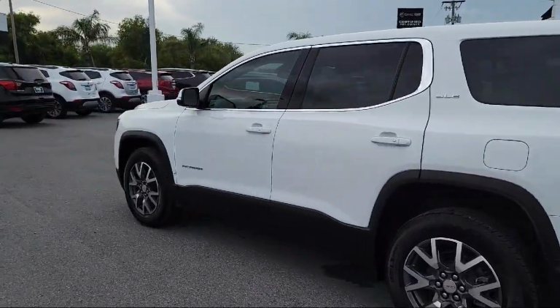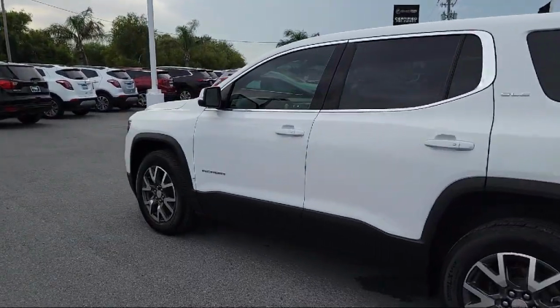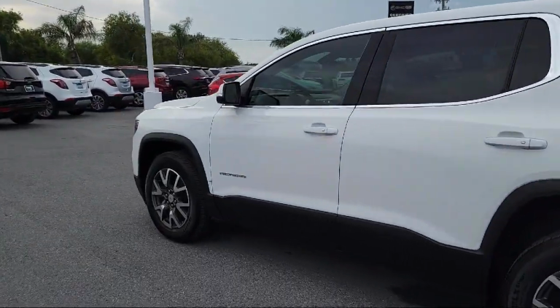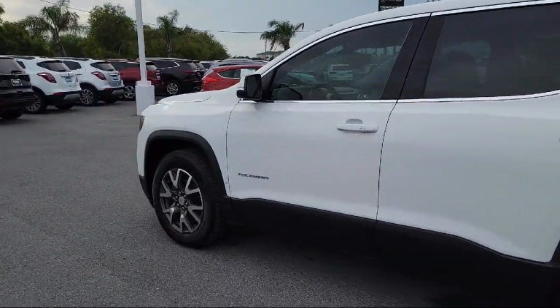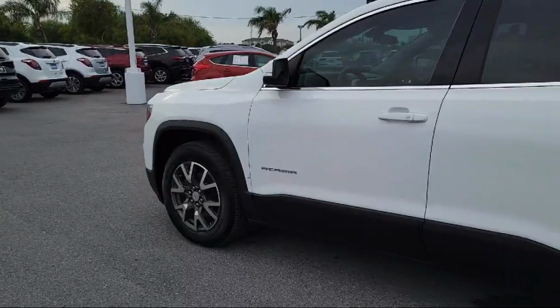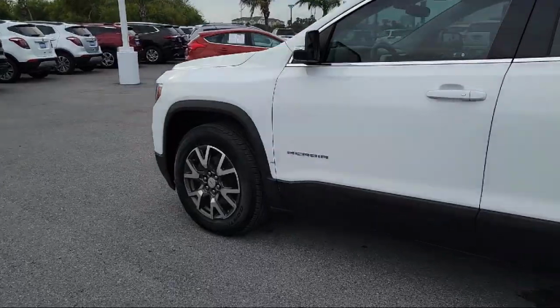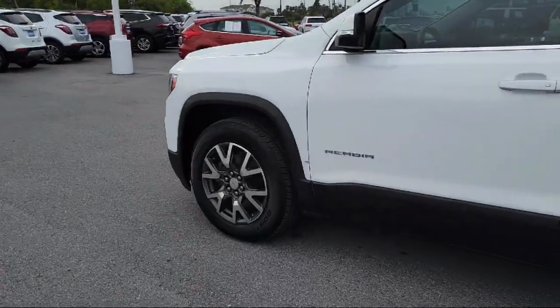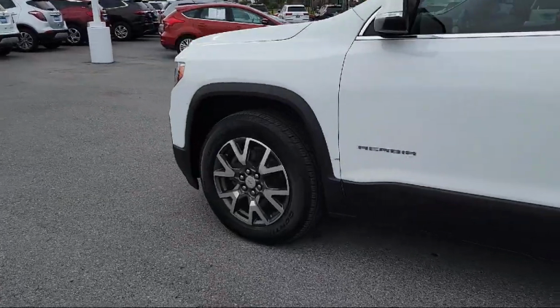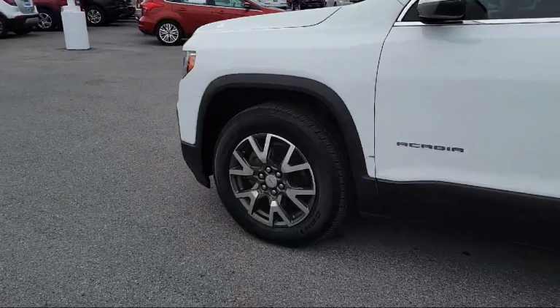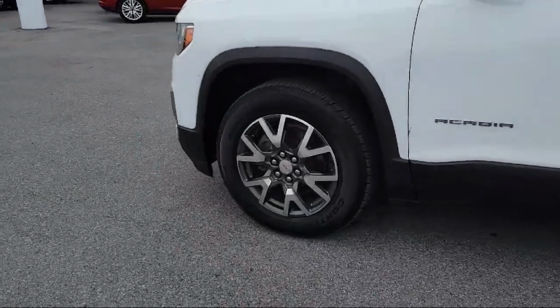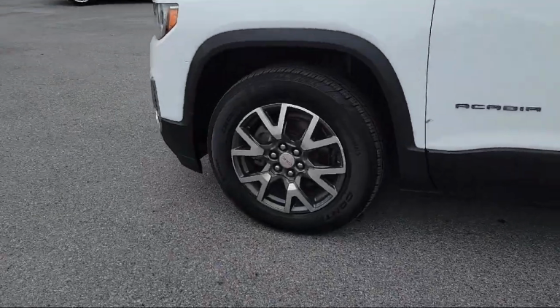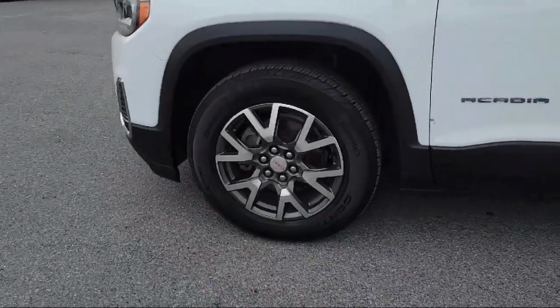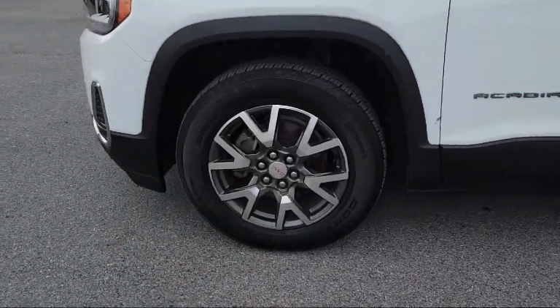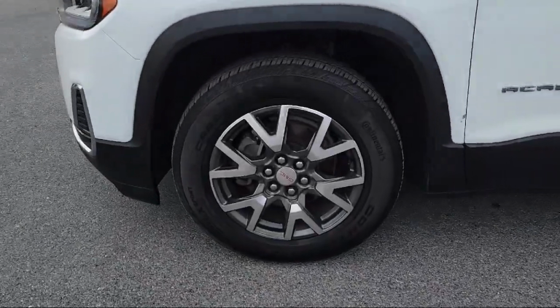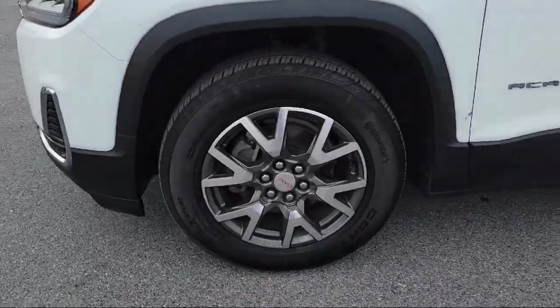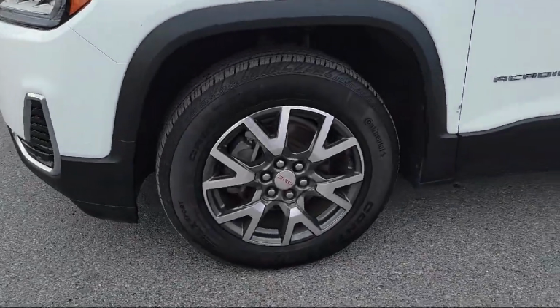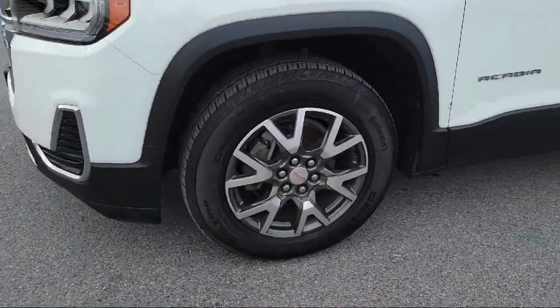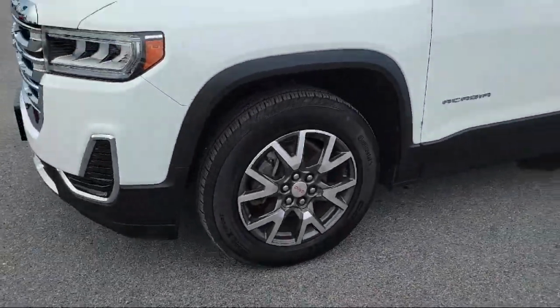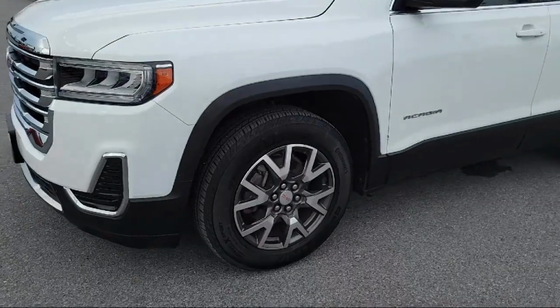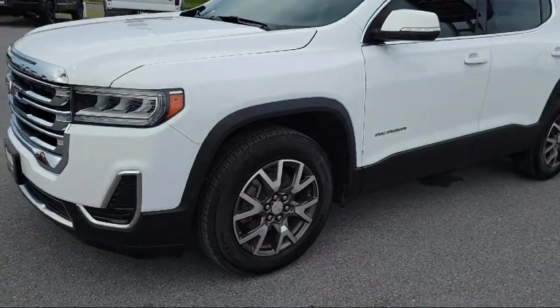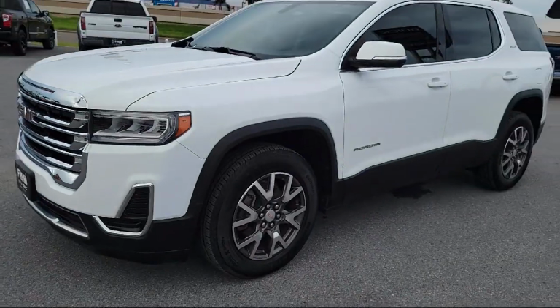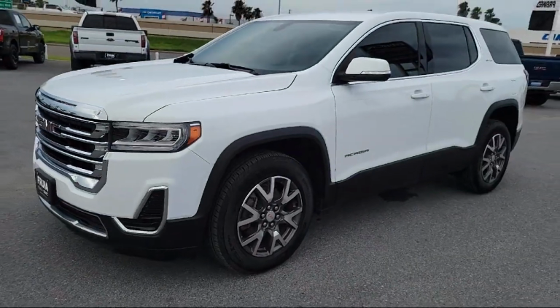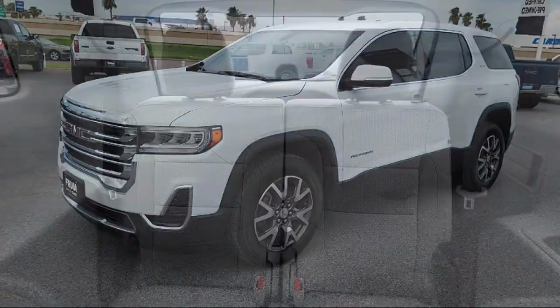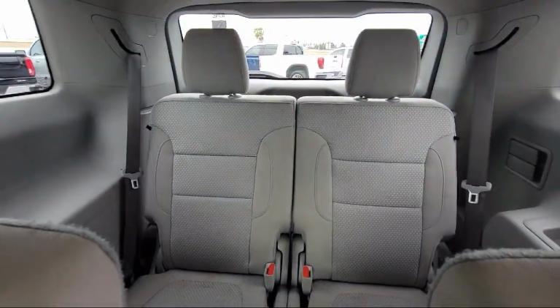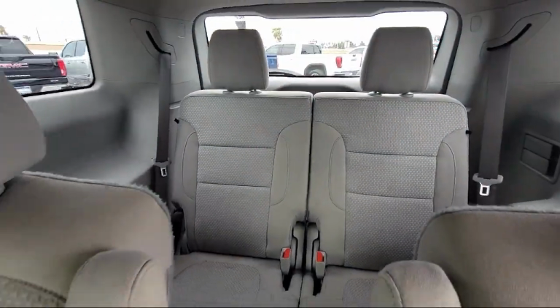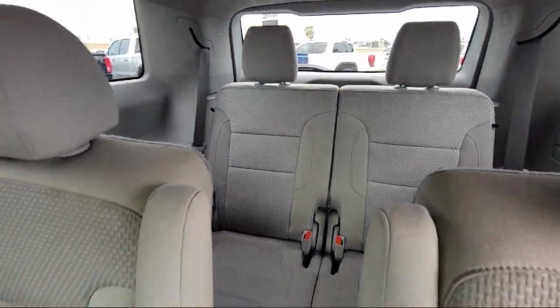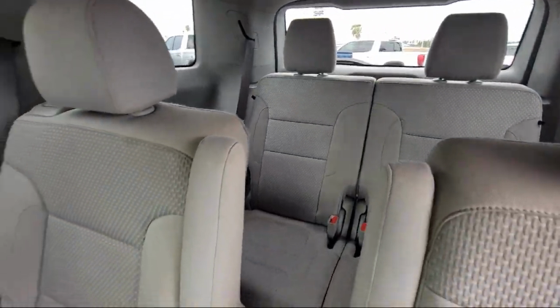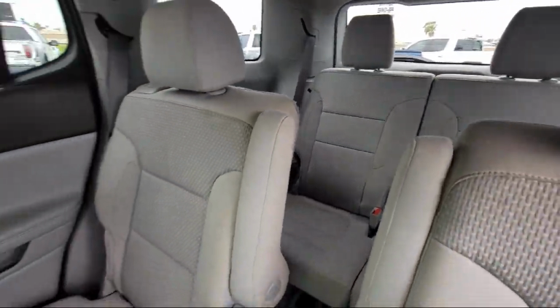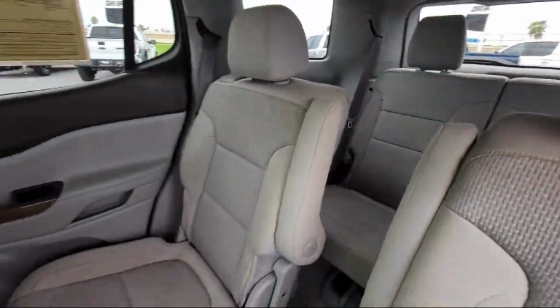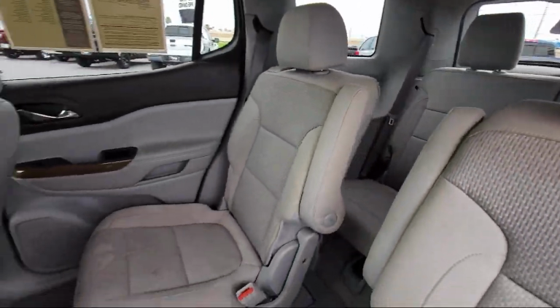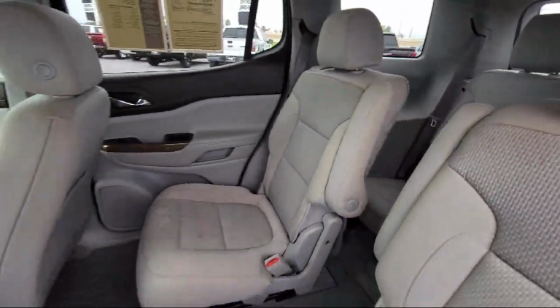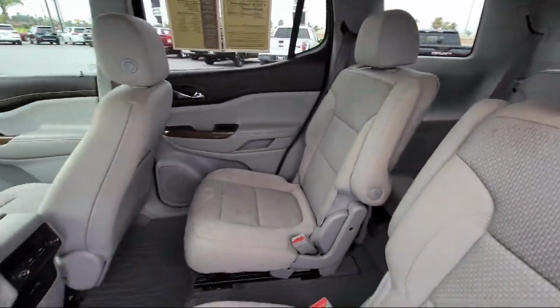Tire Pressure Monitoring System, Premium Cloth Seat Trim, Split Fold-Down Rear Seat, Dual Front Side Impact Airbags, and has less than 25,000 miles on the odometer.